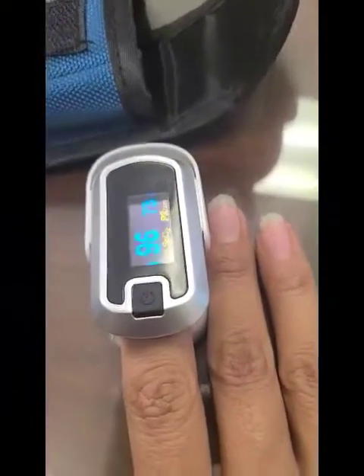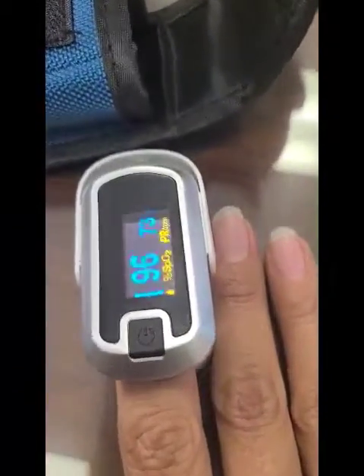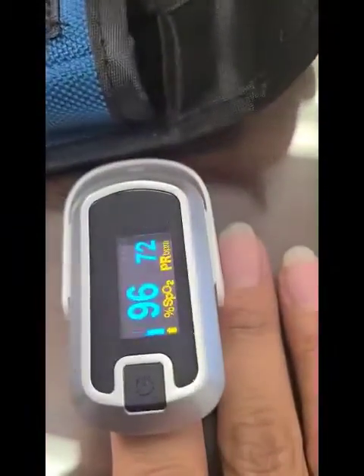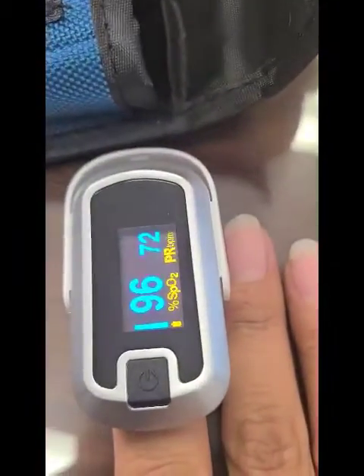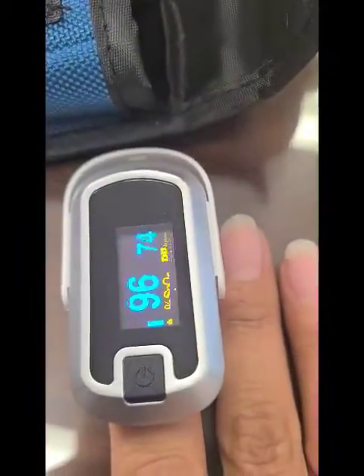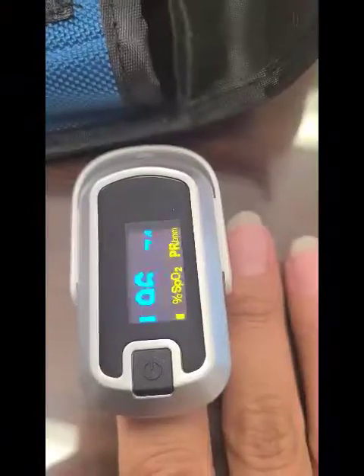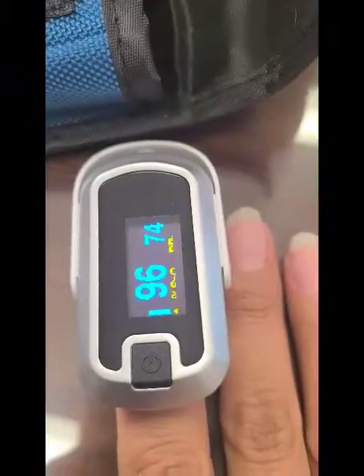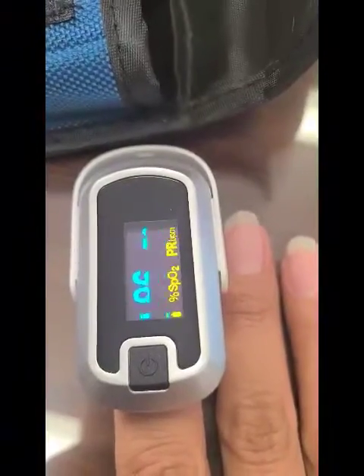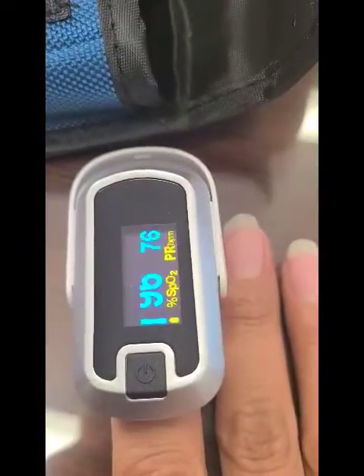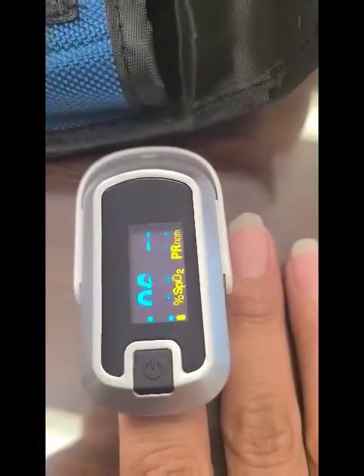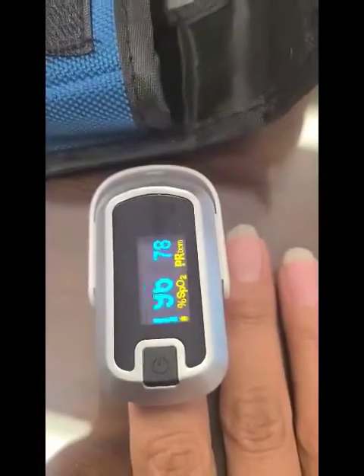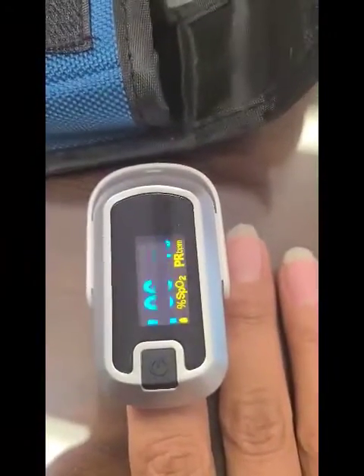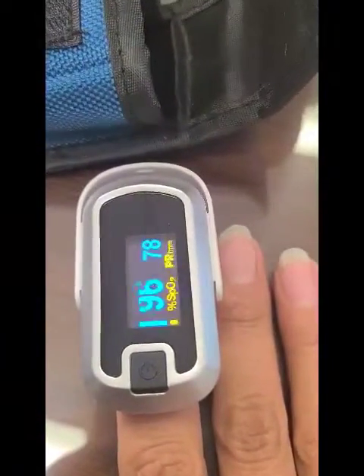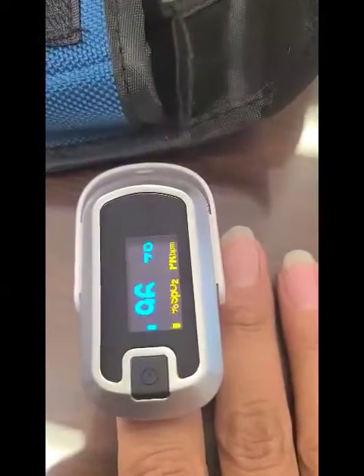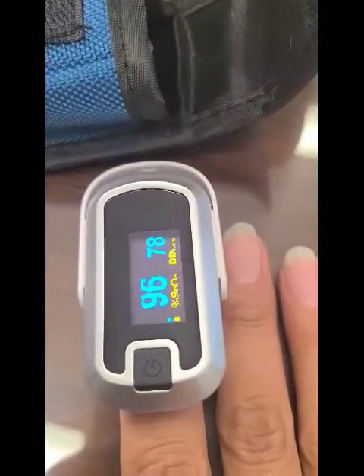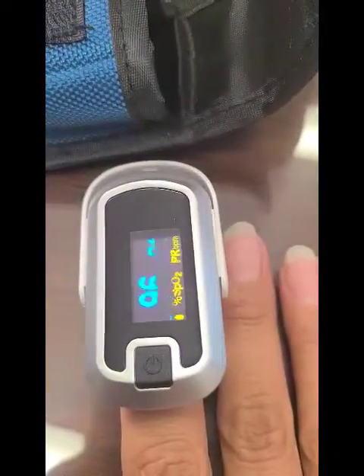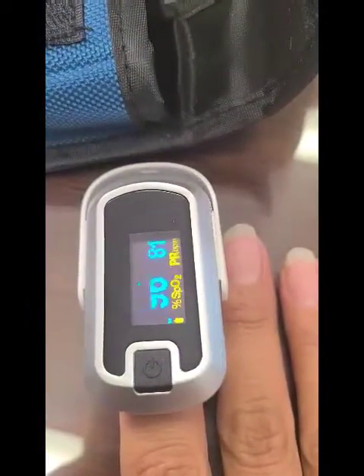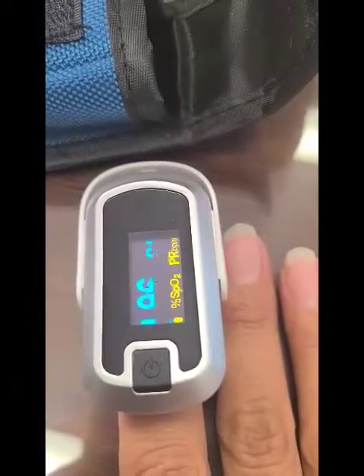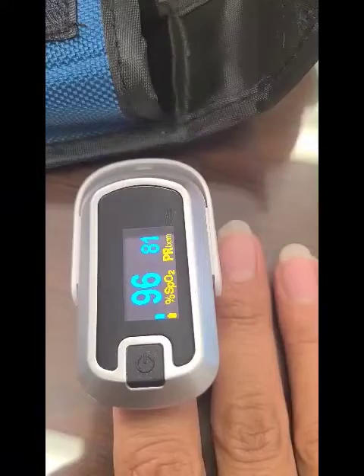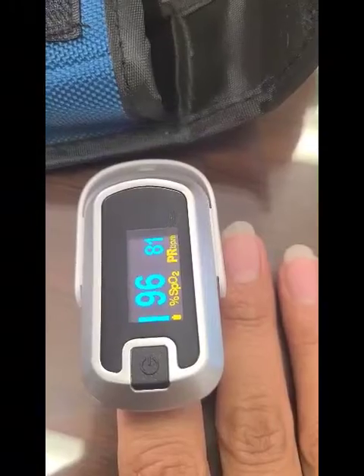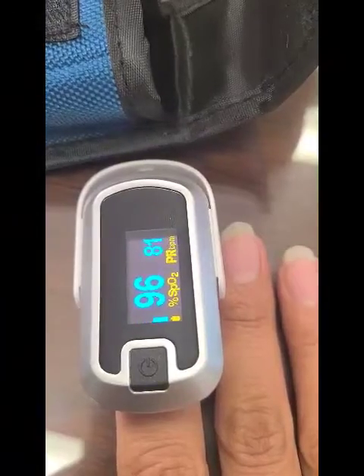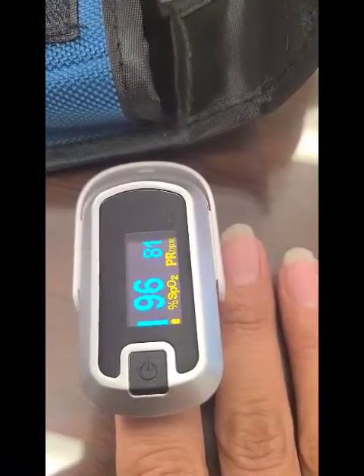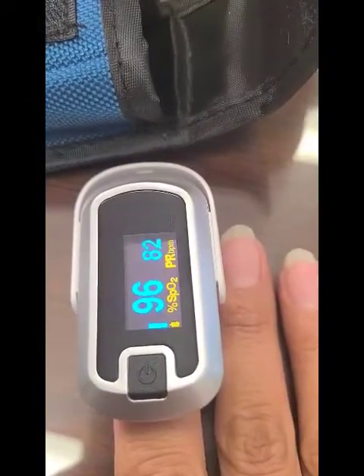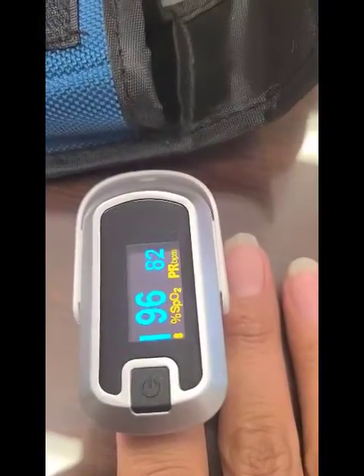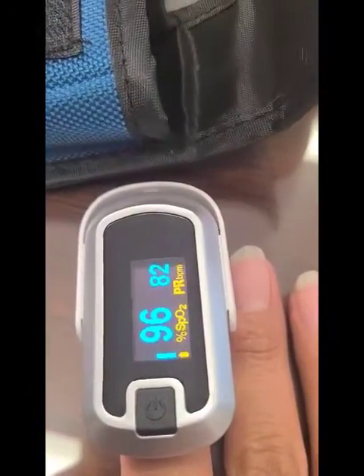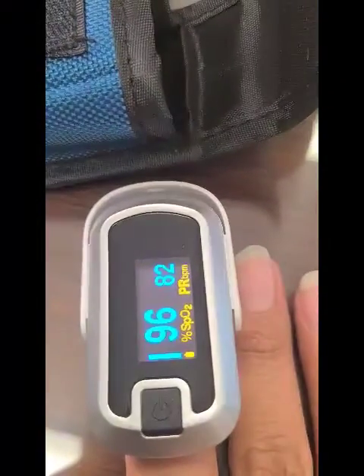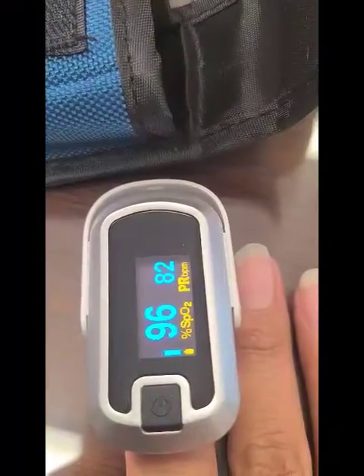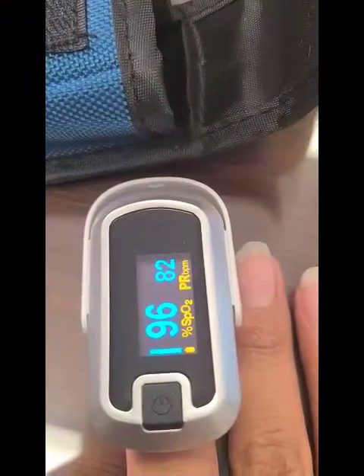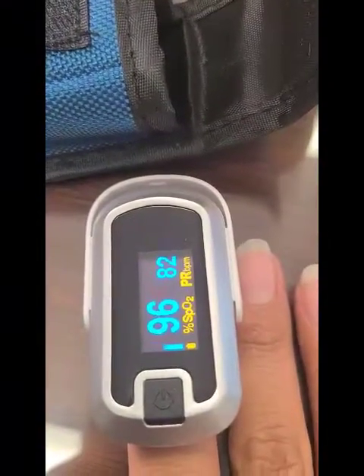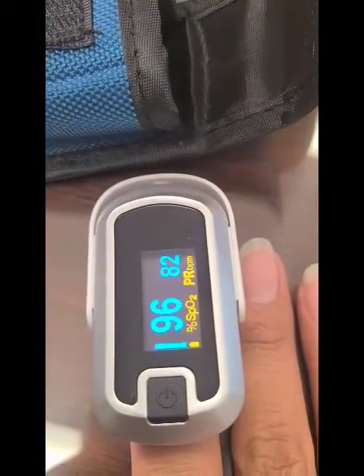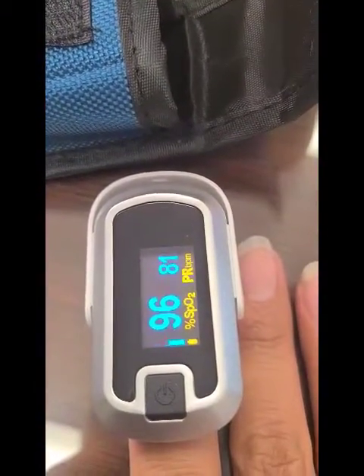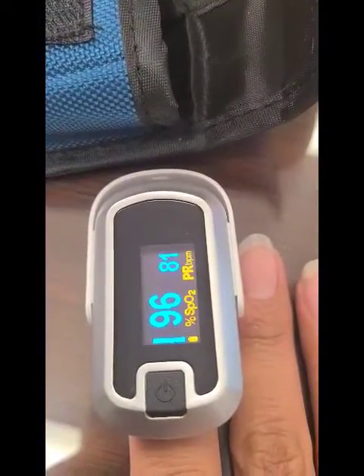As you can see, the SpO2 is 96 — that's the oxygen level. The PR is 82 — that's the pulse rate.